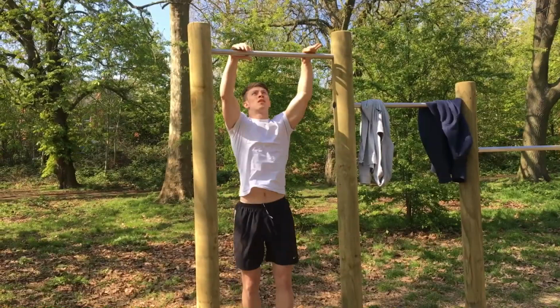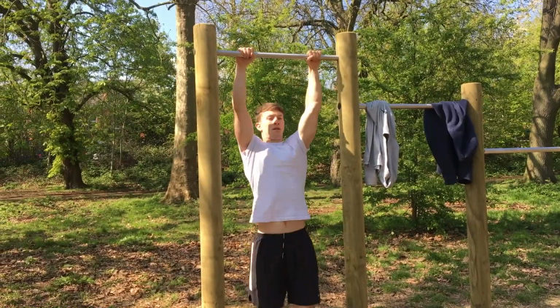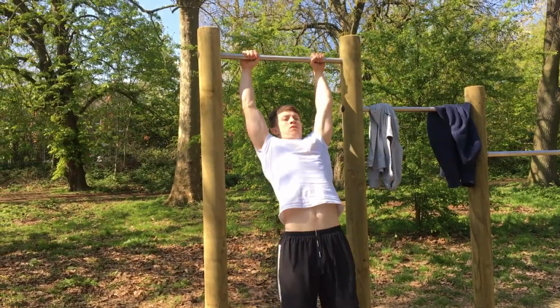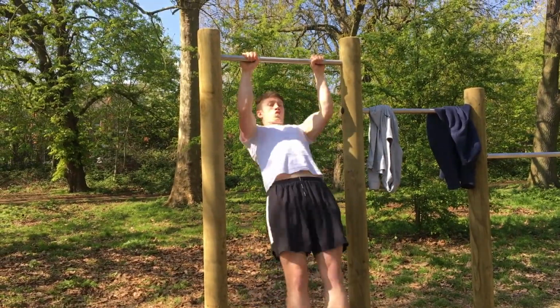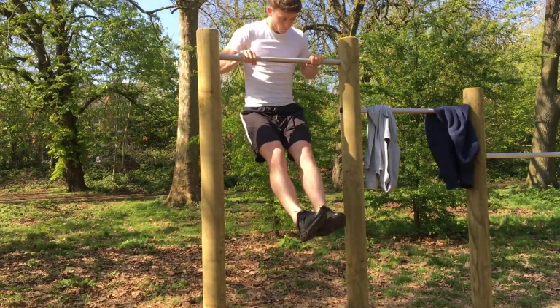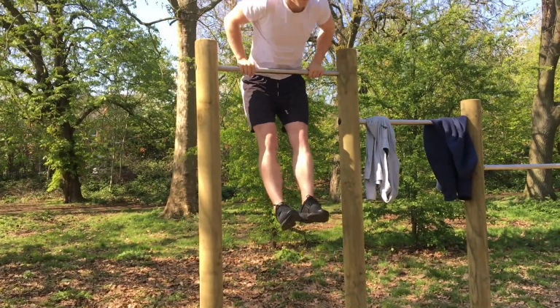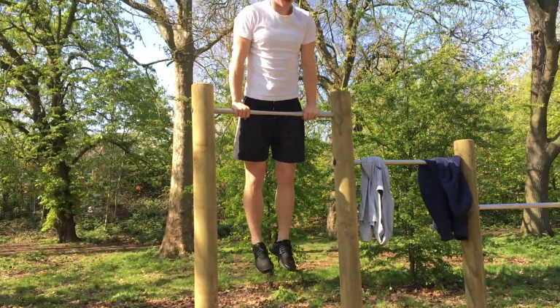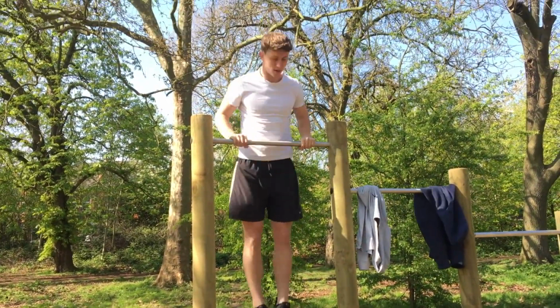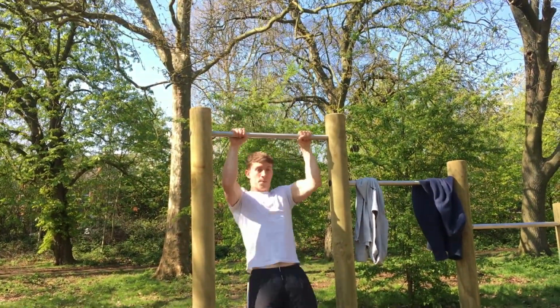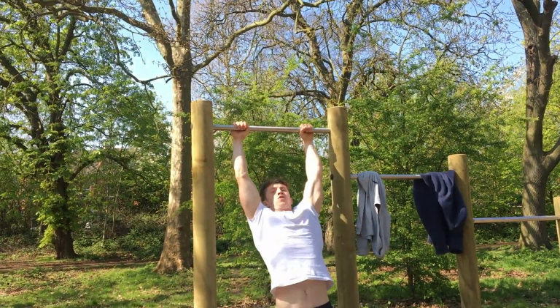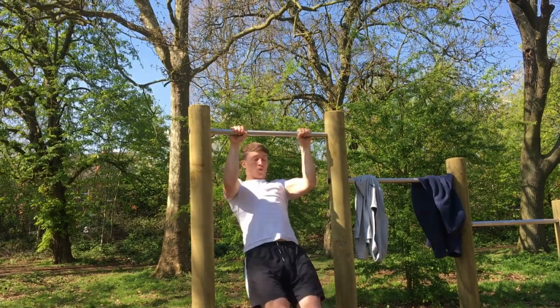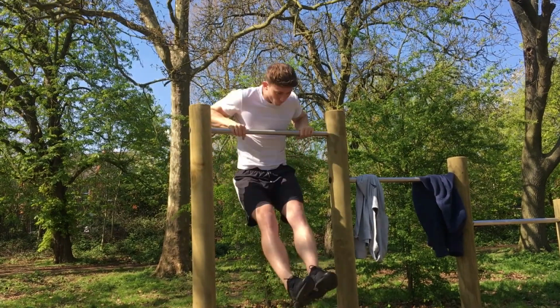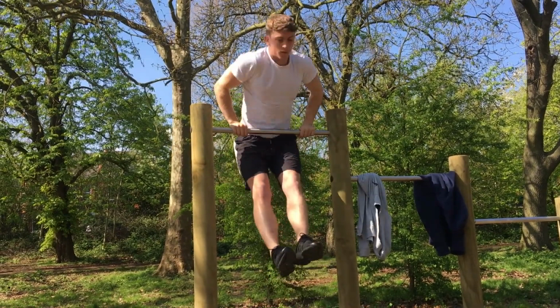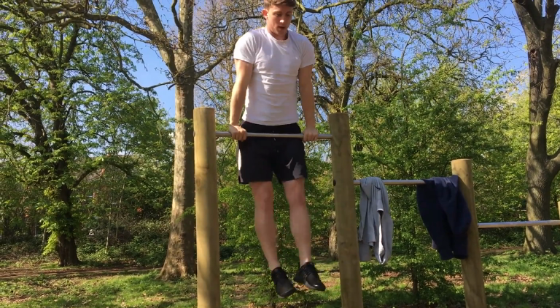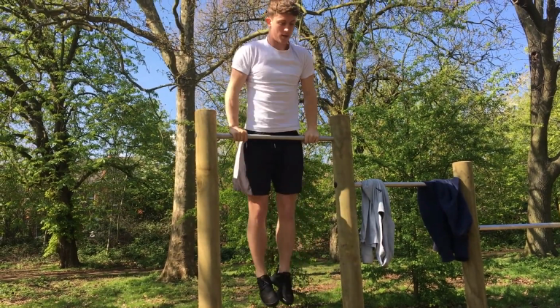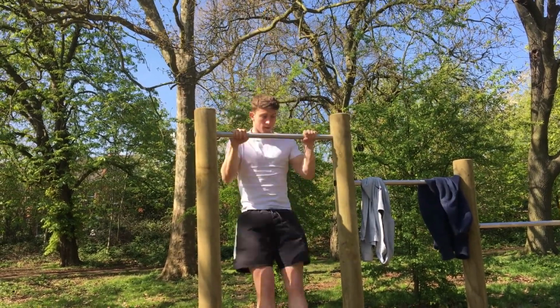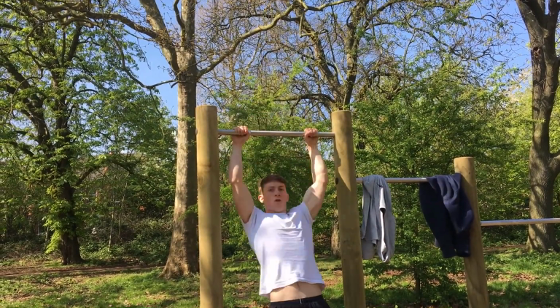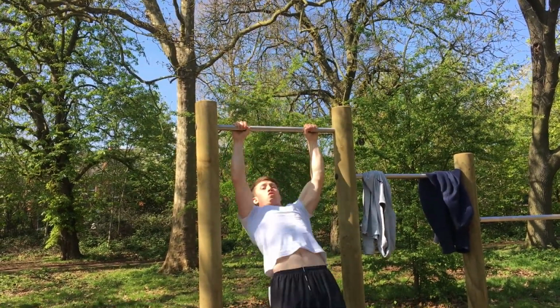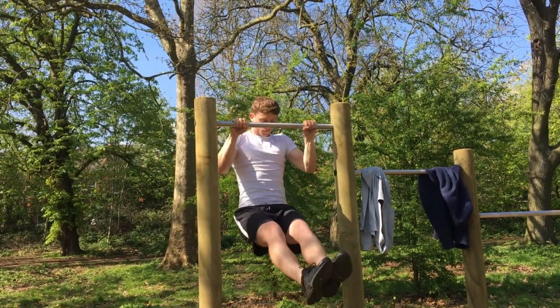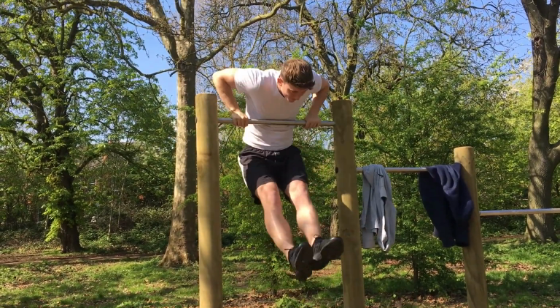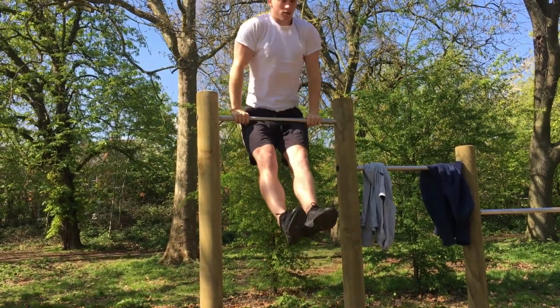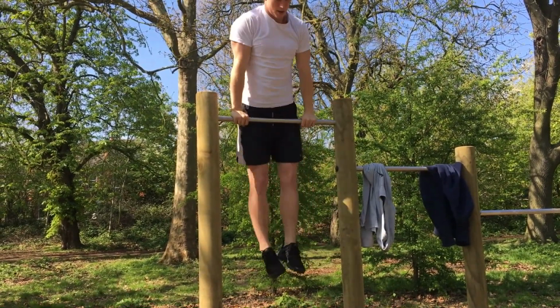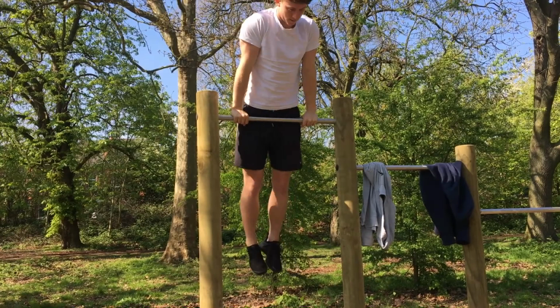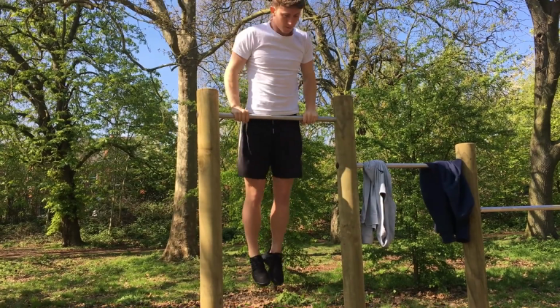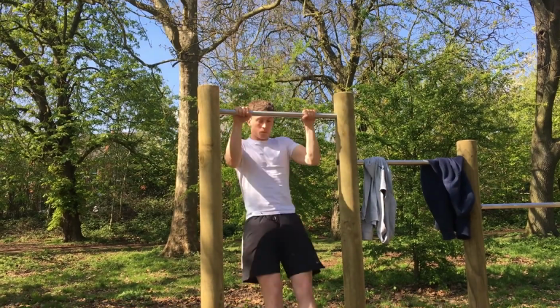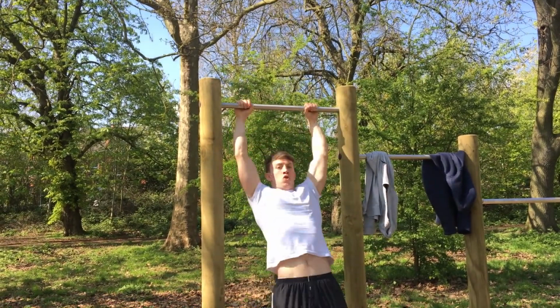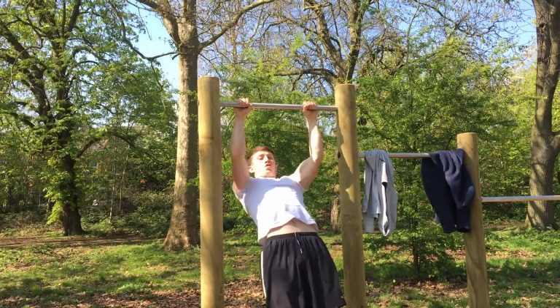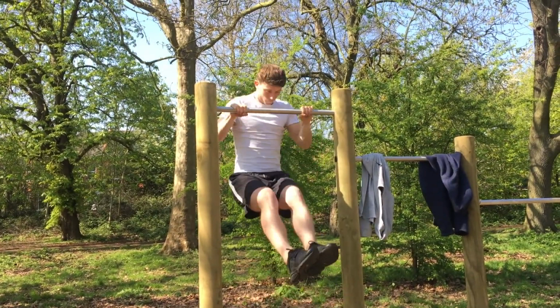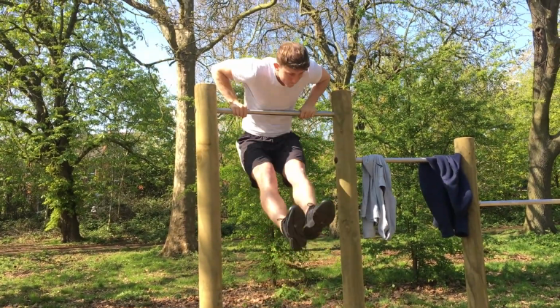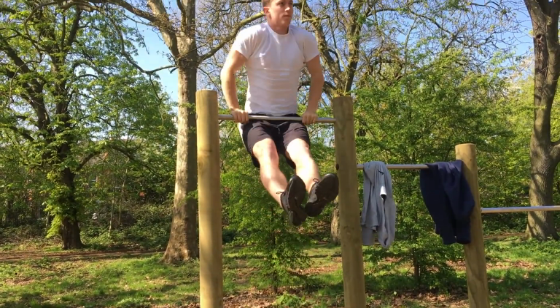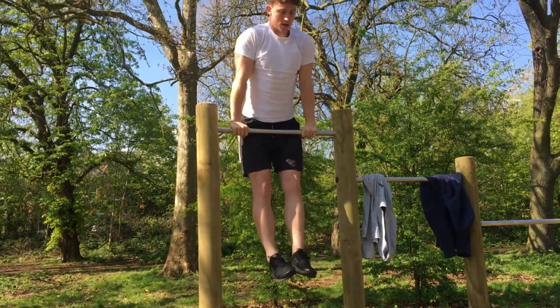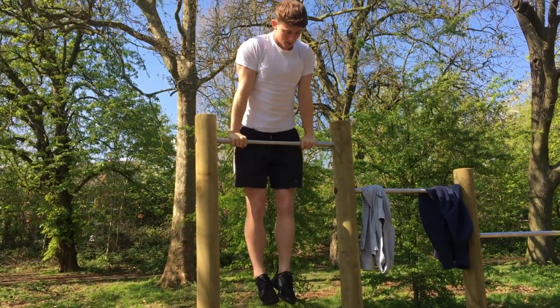So, as you can see, Alfie's working his way through the first routine. He was doing four muscle-ups, ten dips, ten pull-ups, ten press-ups, and did this for three sets, with a rest of about one minute to one and a half minutes in between each set.